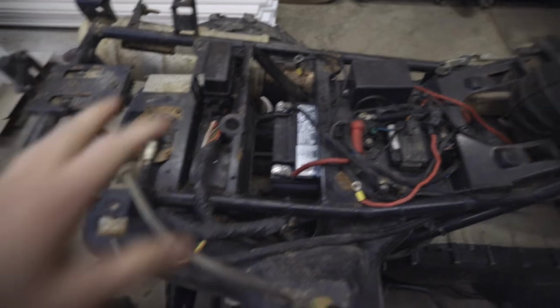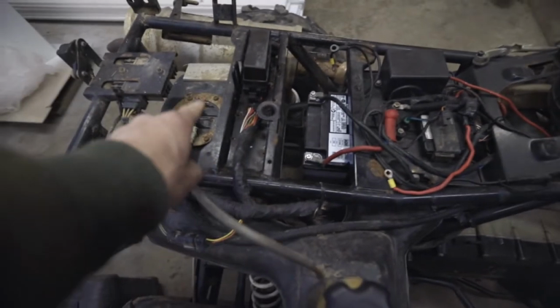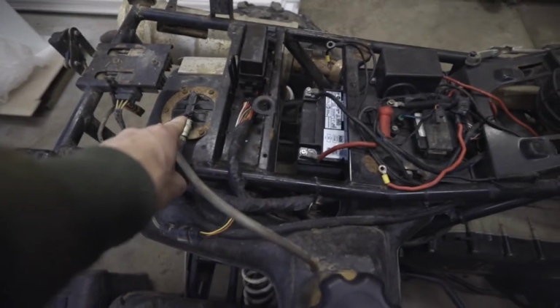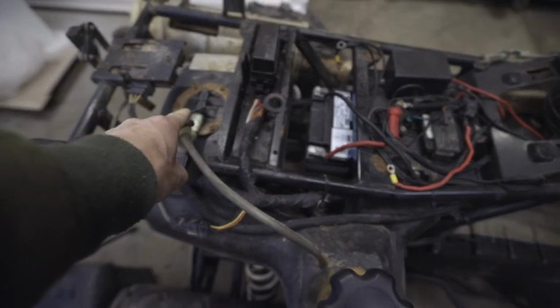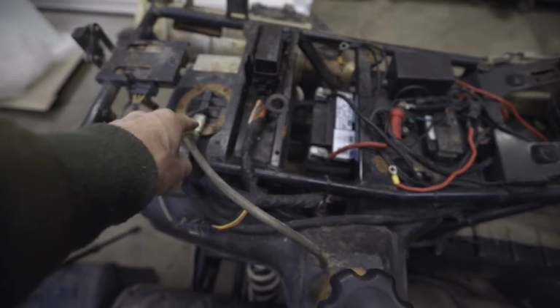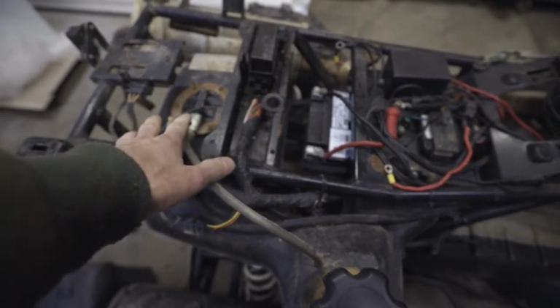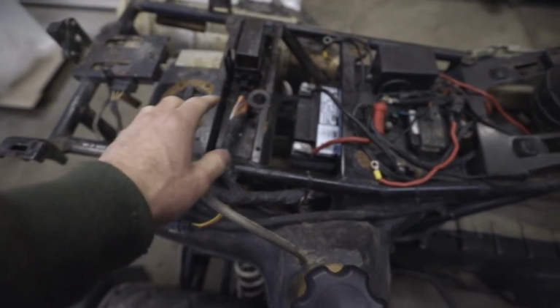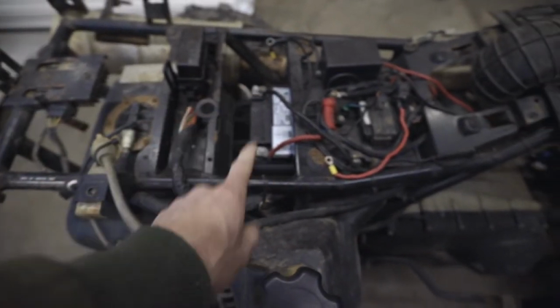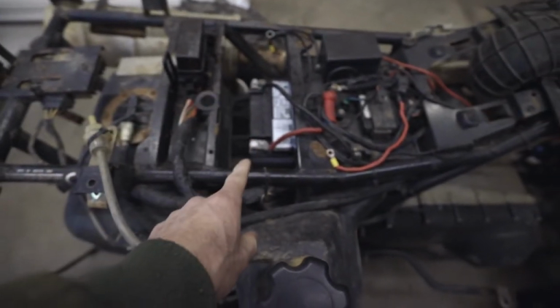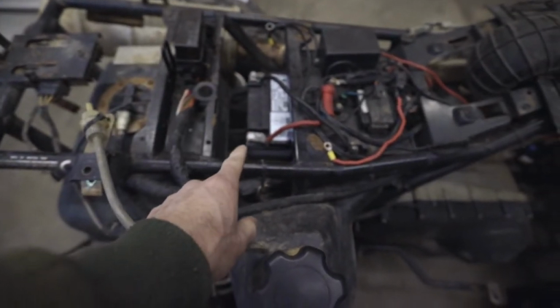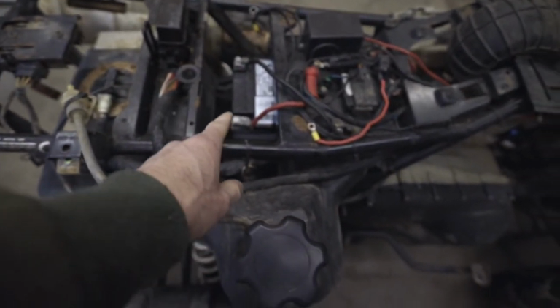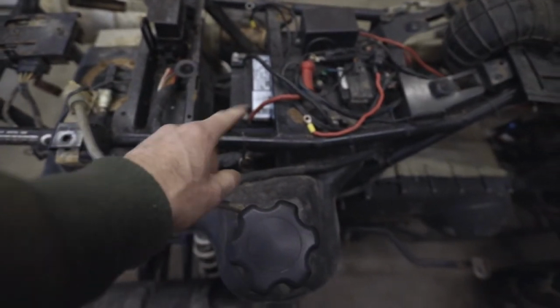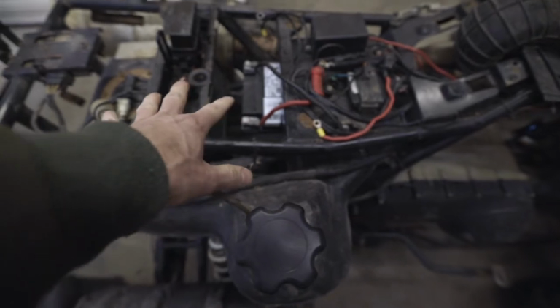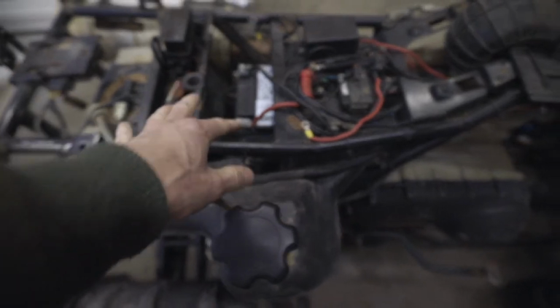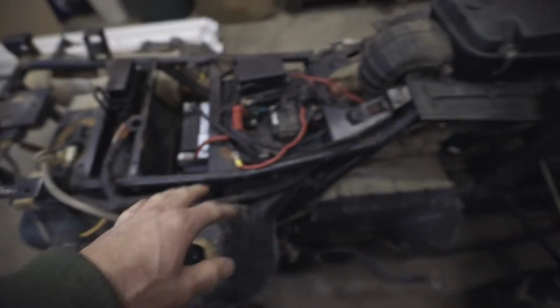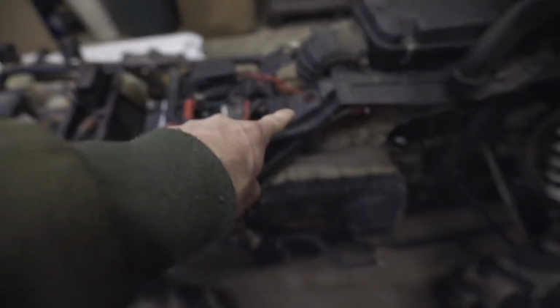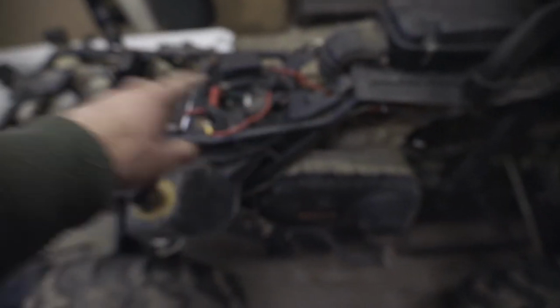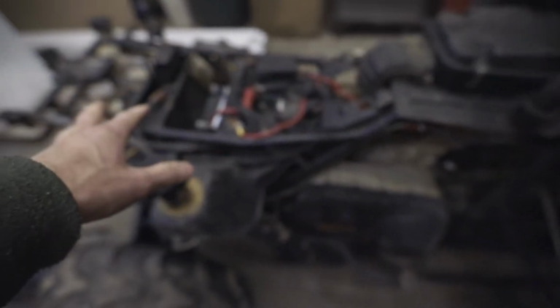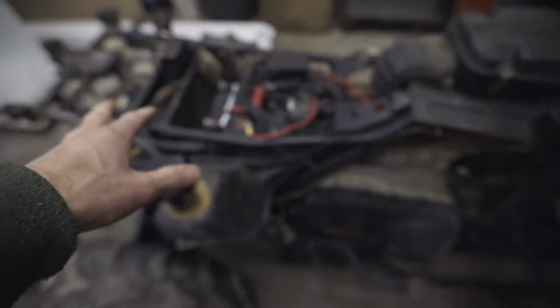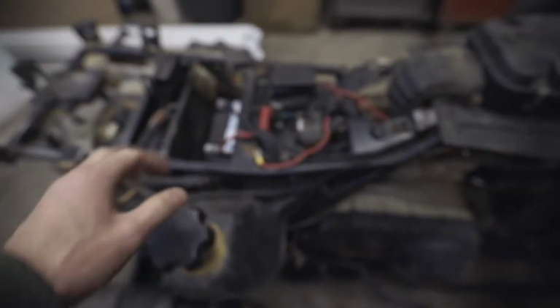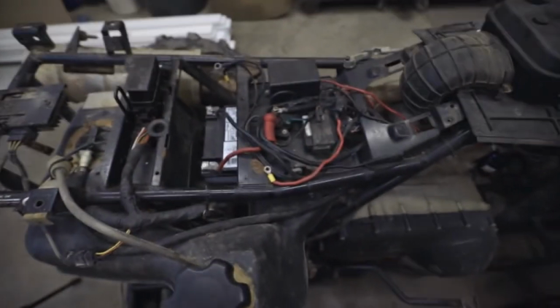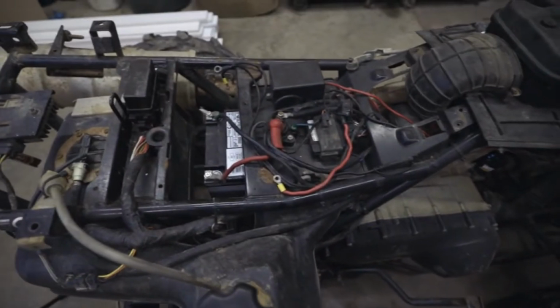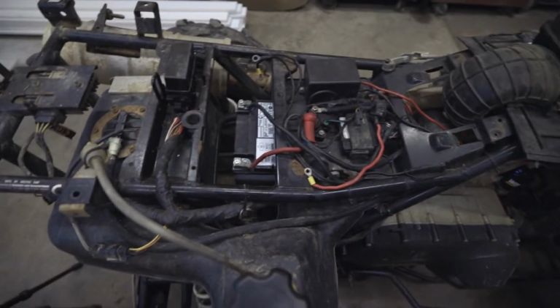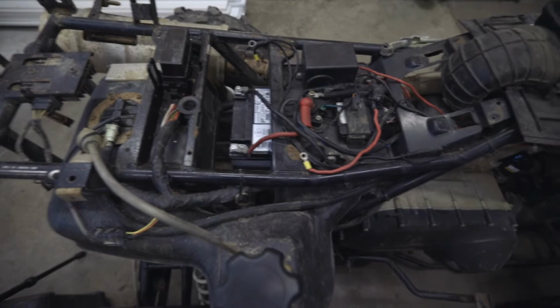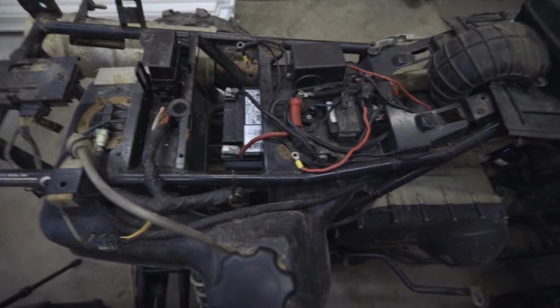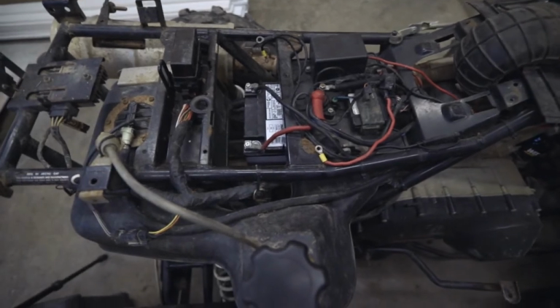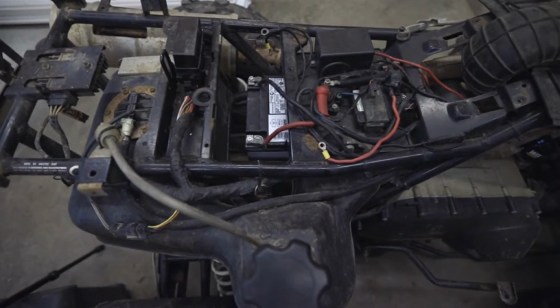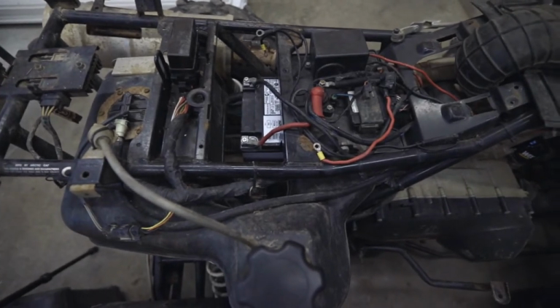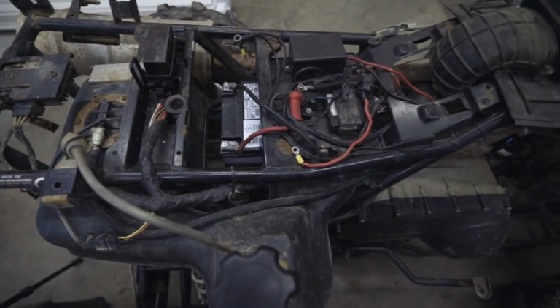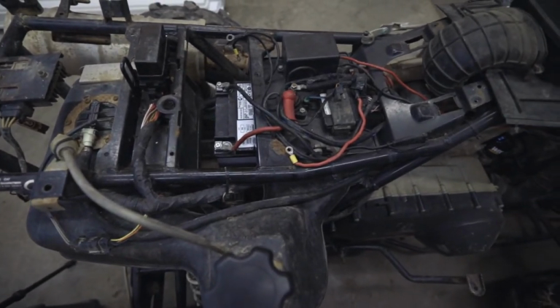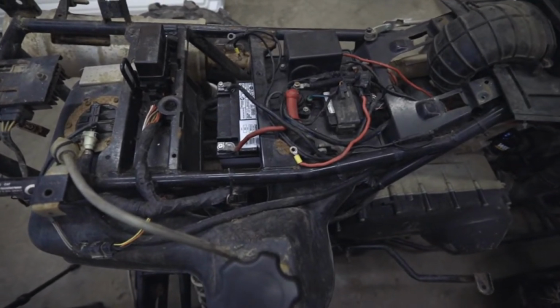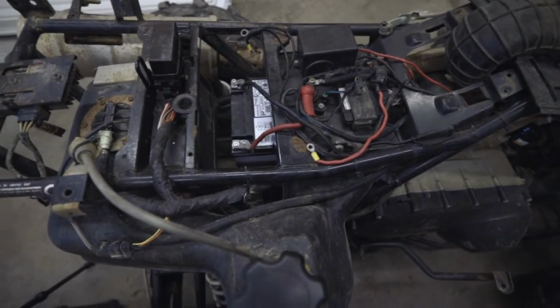Alright, so we put a new fuel pump in there, and I did pick up a new battery for it, so we got that in there. We're going to test it out here, see if it will run, and then keep going from there. Just eliminating one thing at a time.